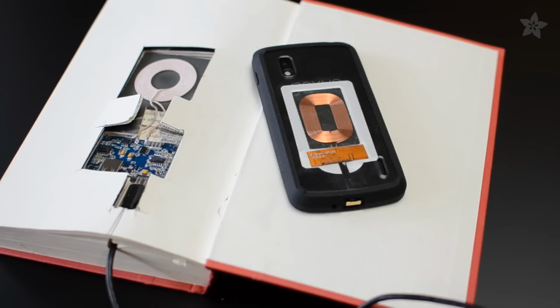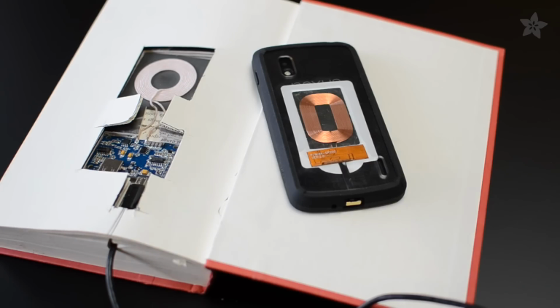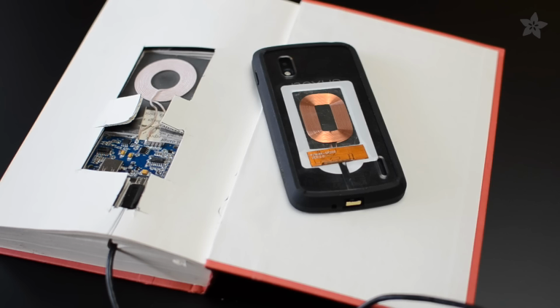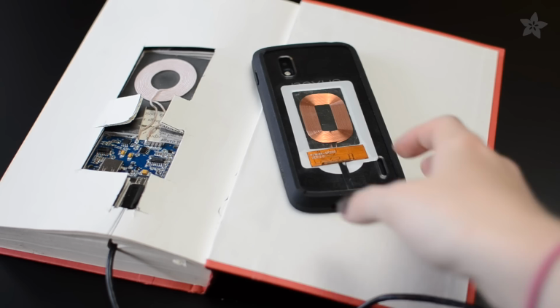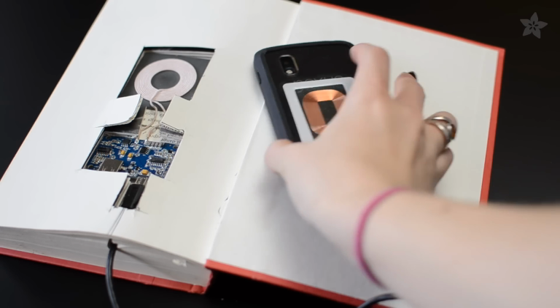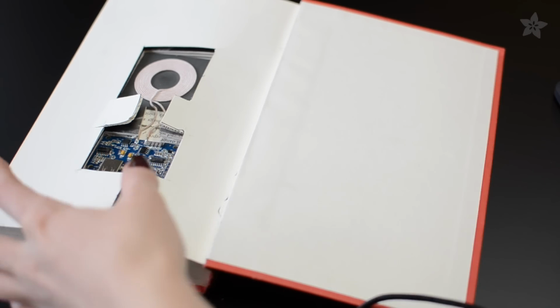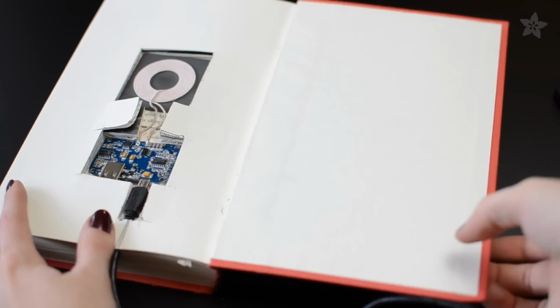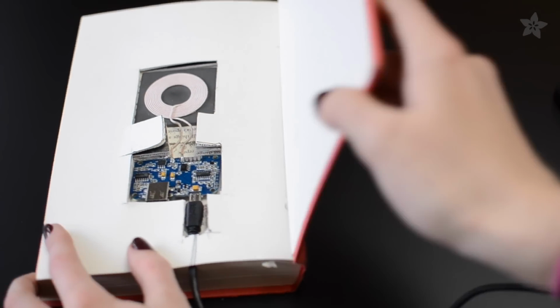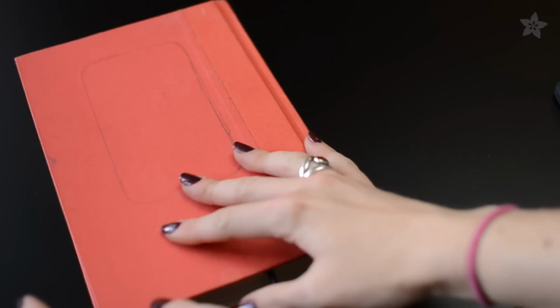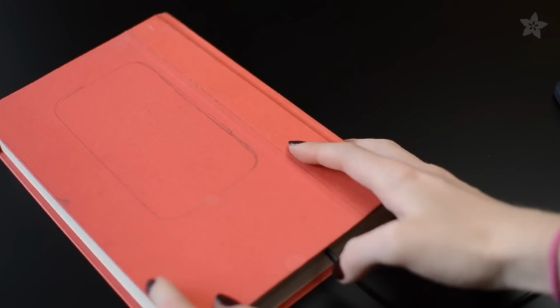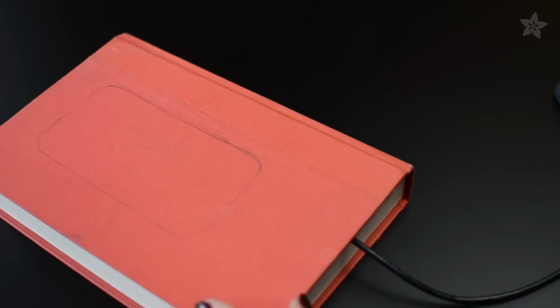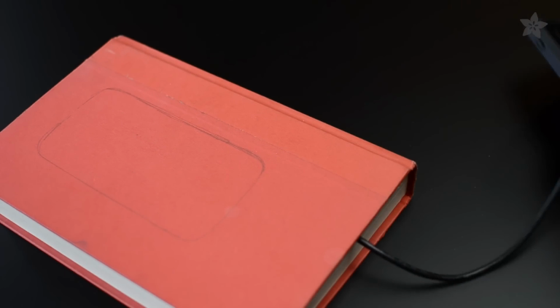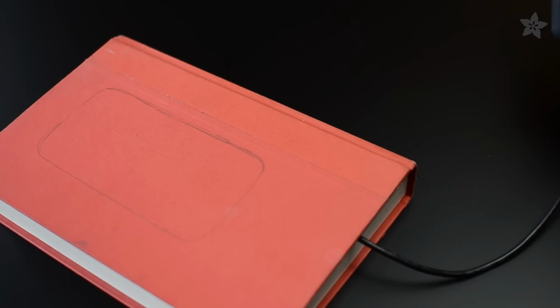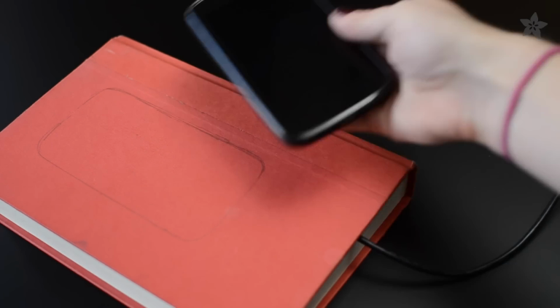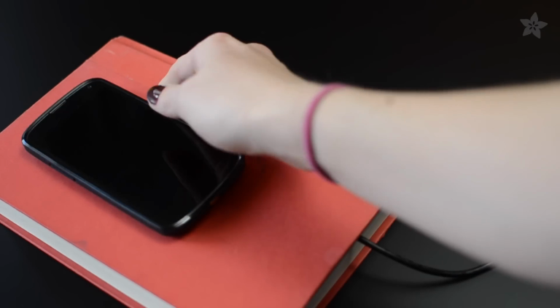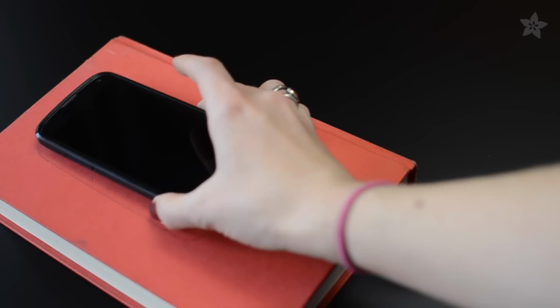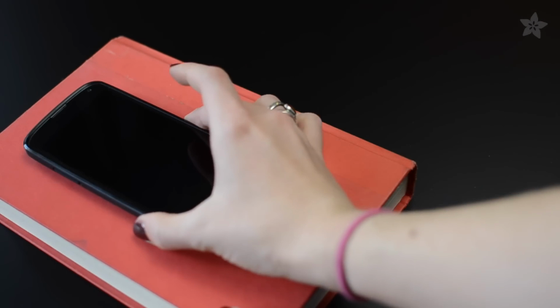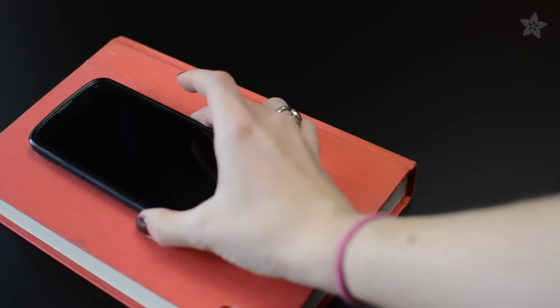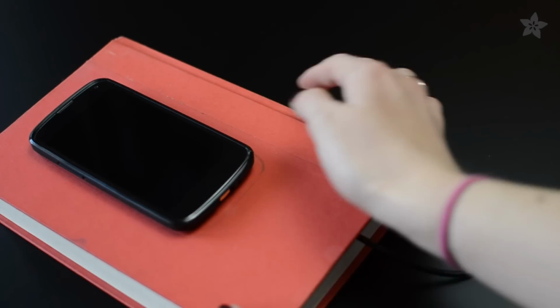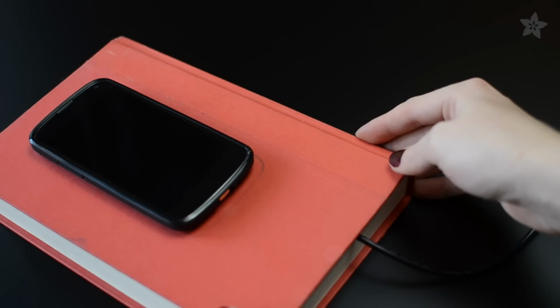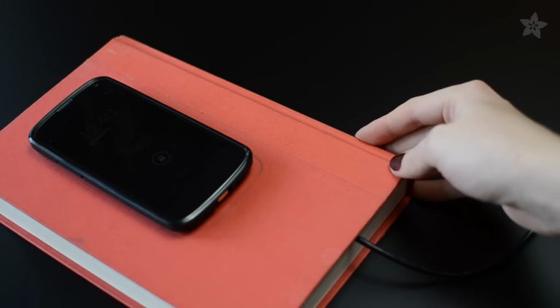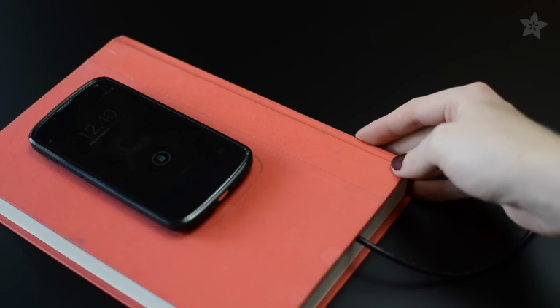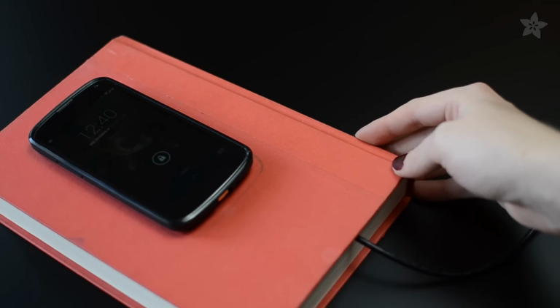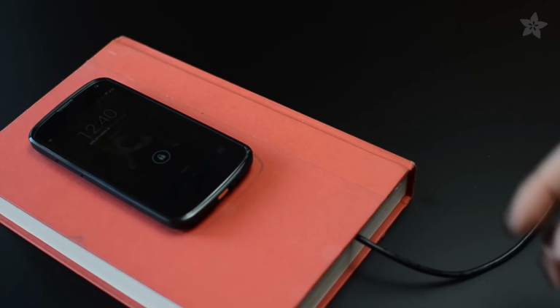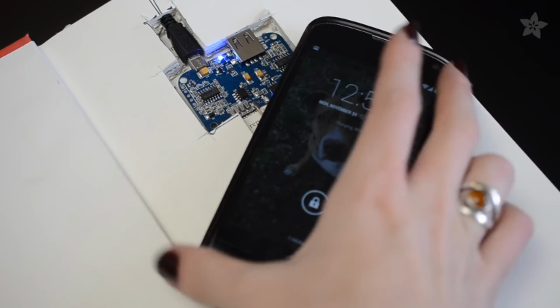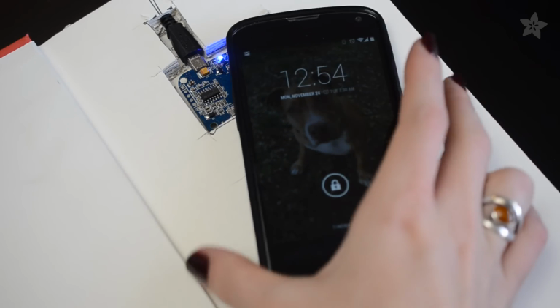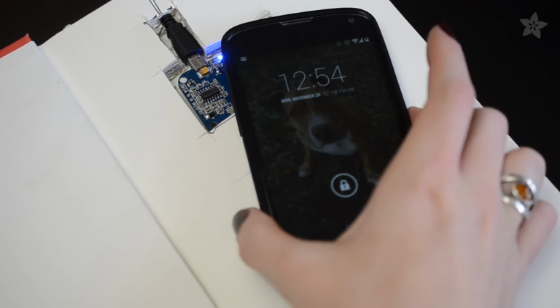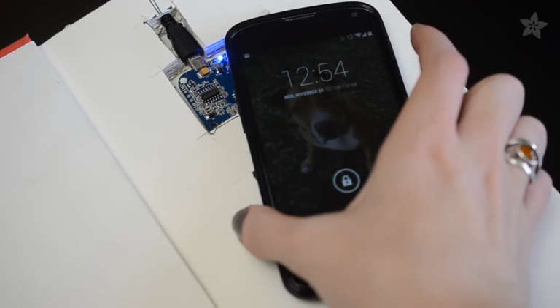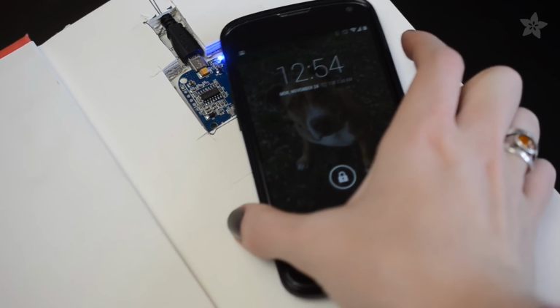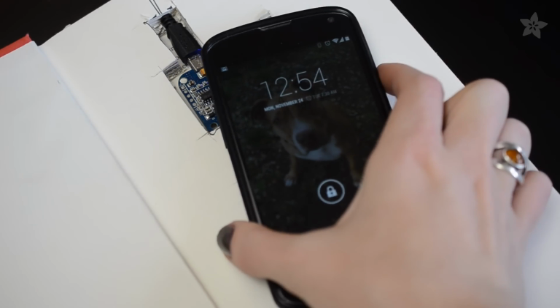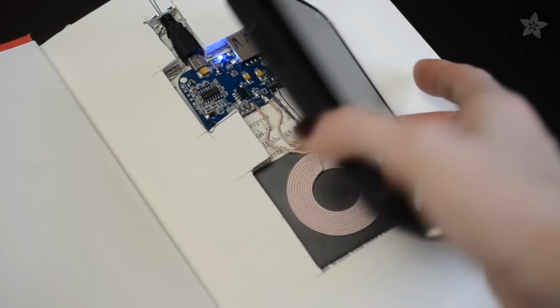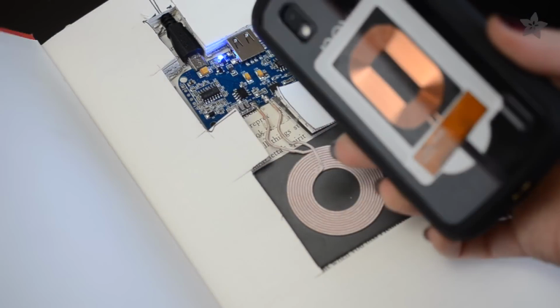Line up the phone's coil with the transmitter coil so the phone is charging, then trace around the phone so you'll know where to put it on the book. No more fumbling around on the floor for your charging cable before bed — just set it down on your new charging book.